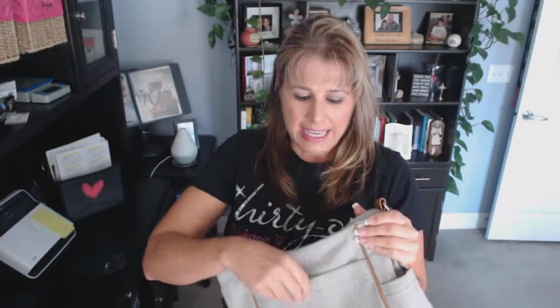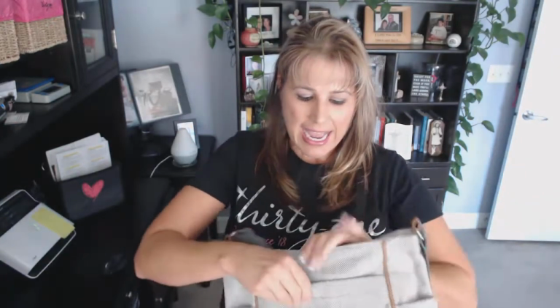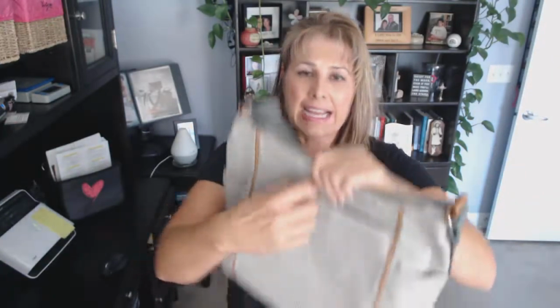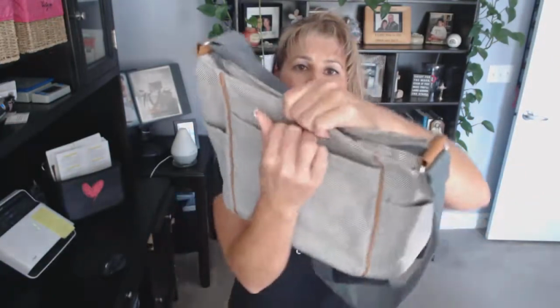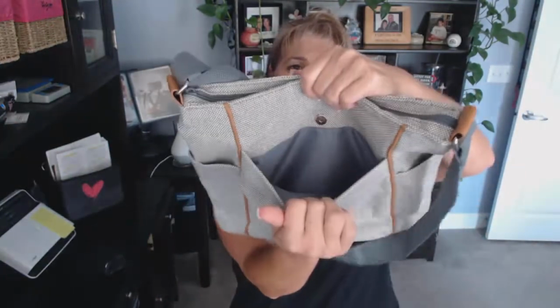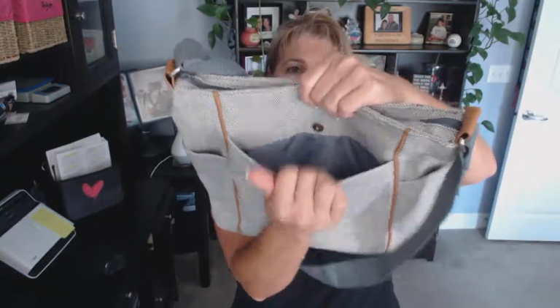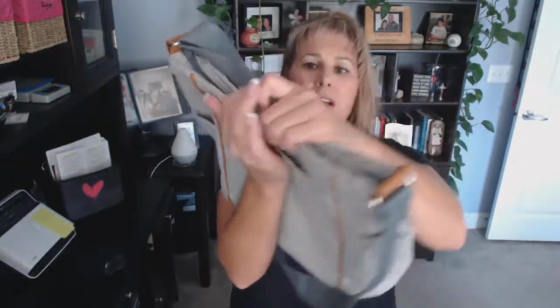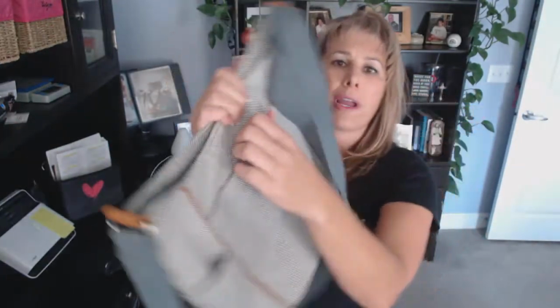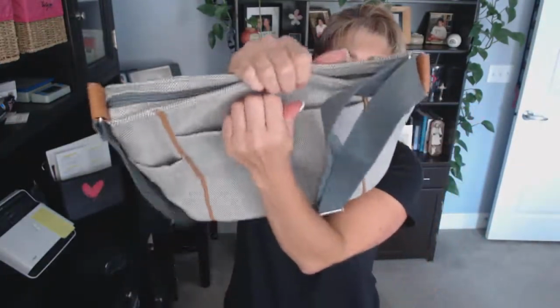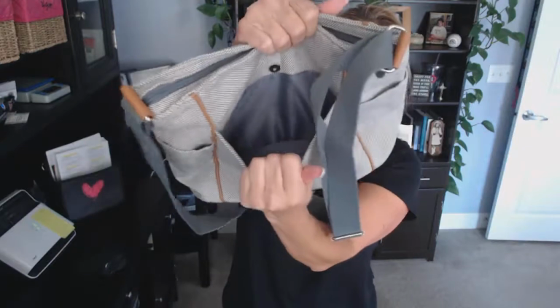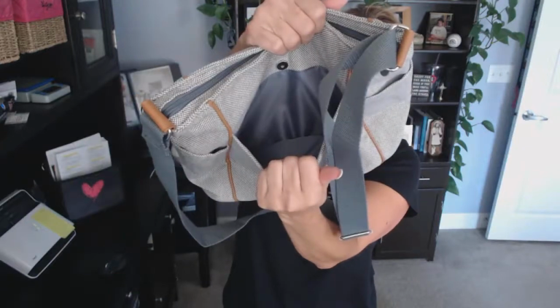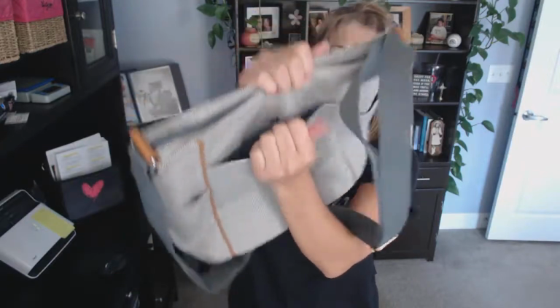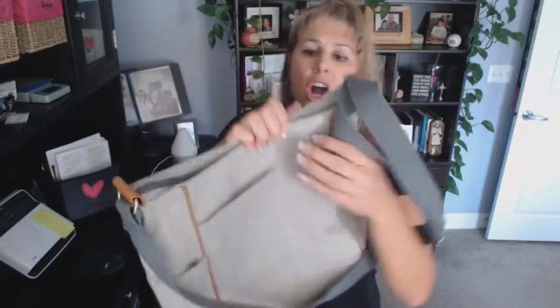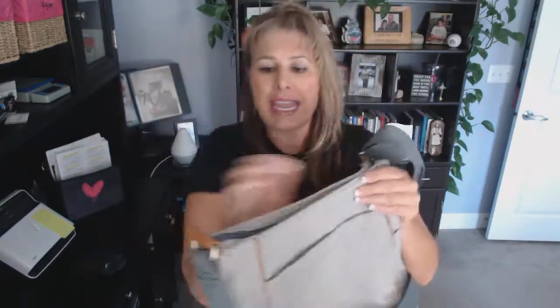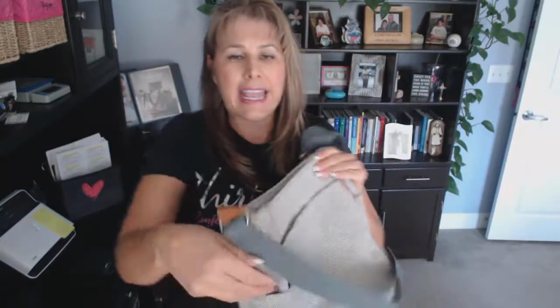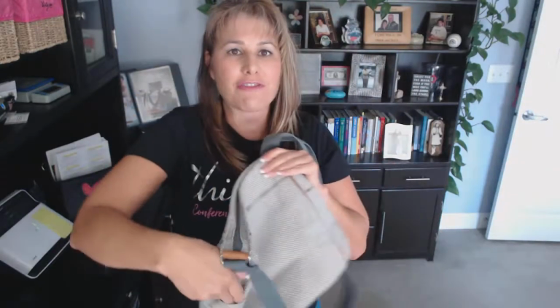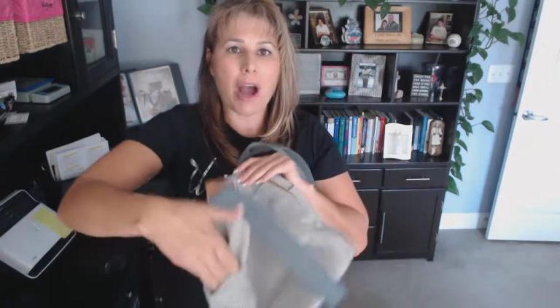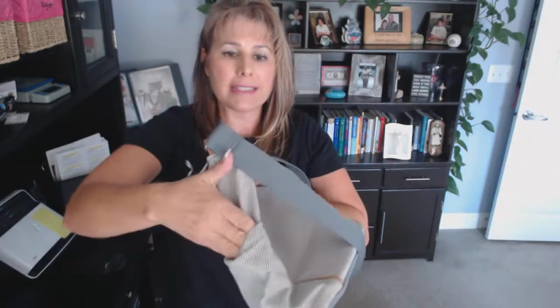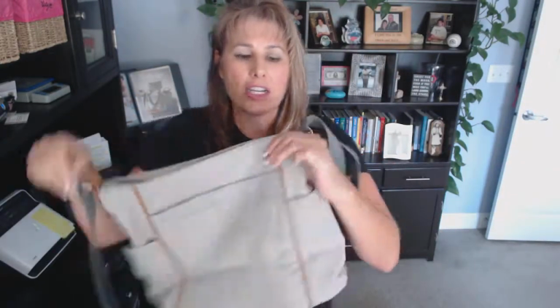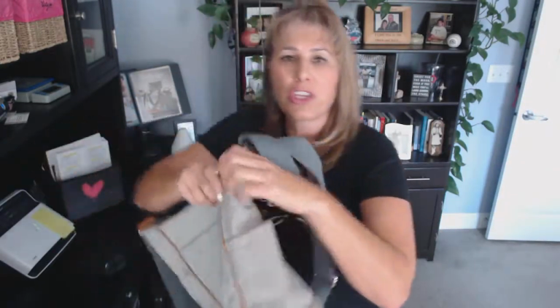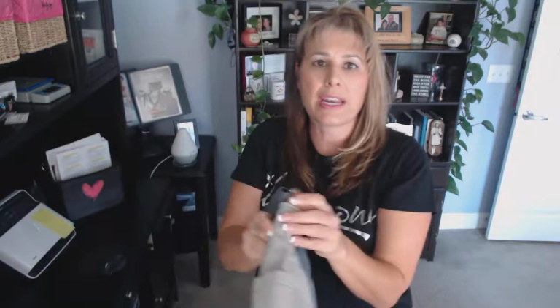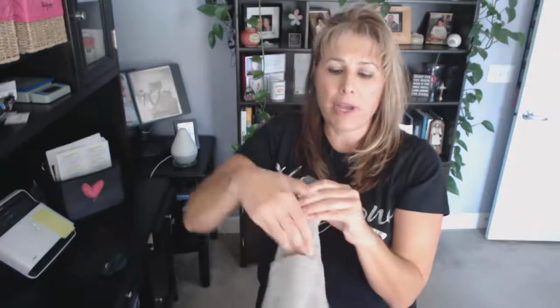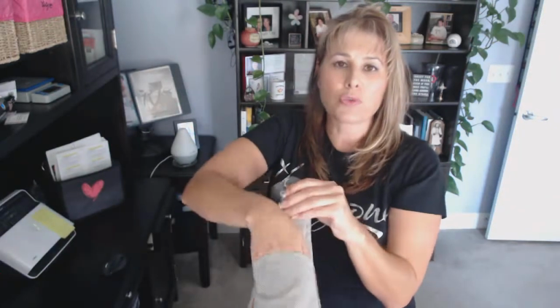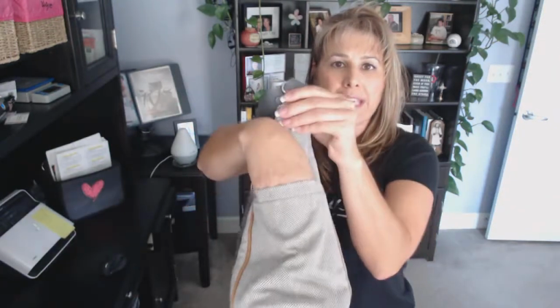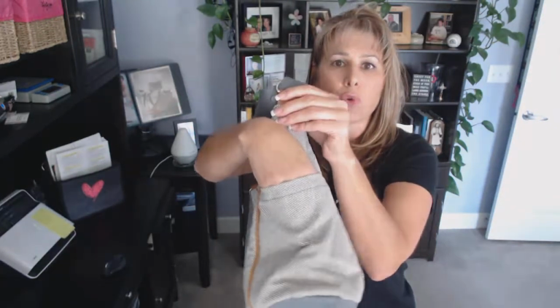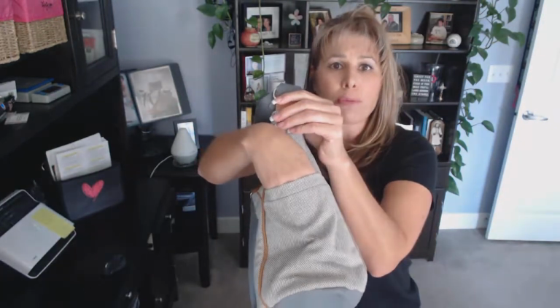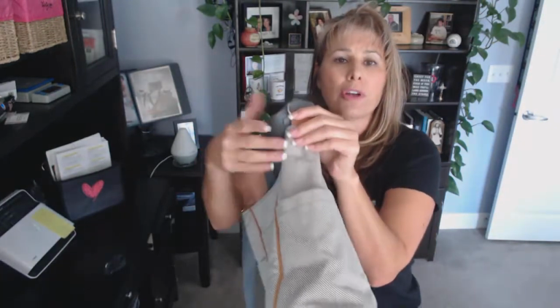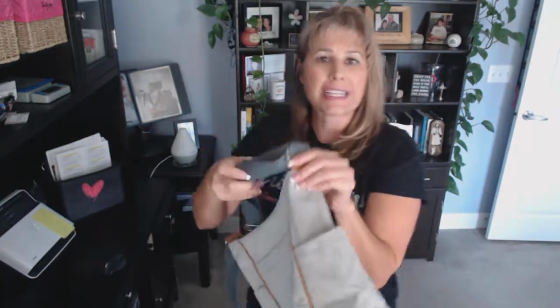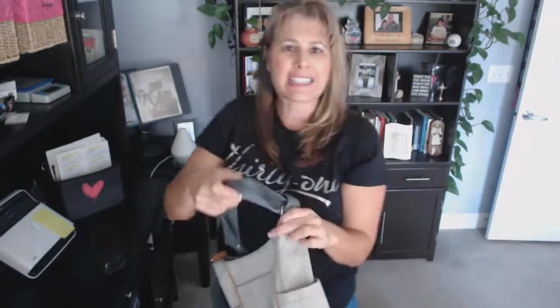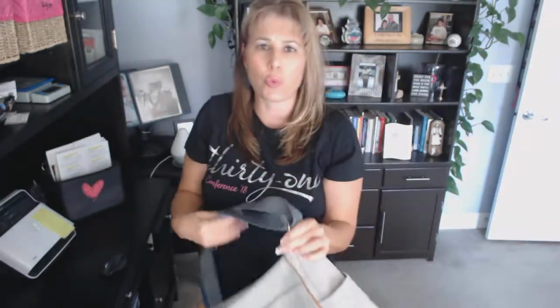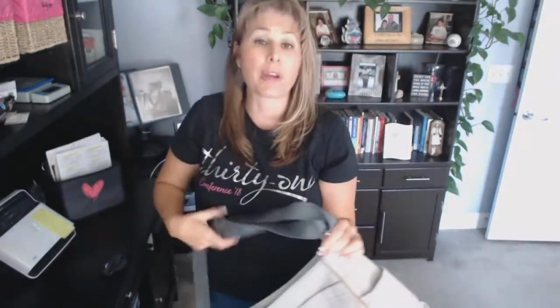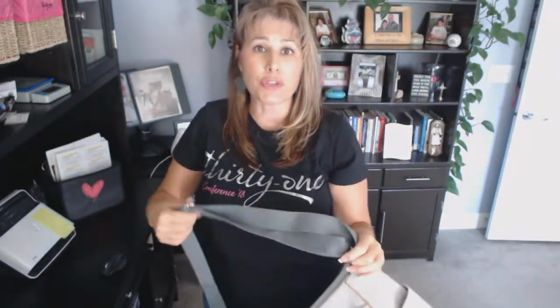It has a snap pocket, one here and one here. On the ends it has flap pockets so that you can store your keys, your water bottle, your sunglasses, your wallet, whatever you choose.